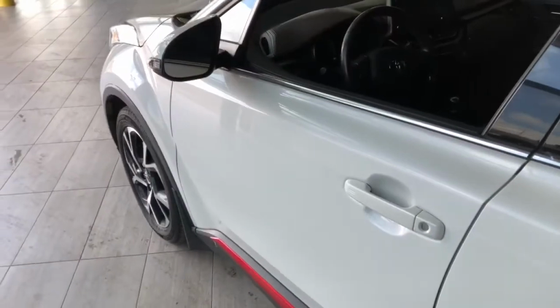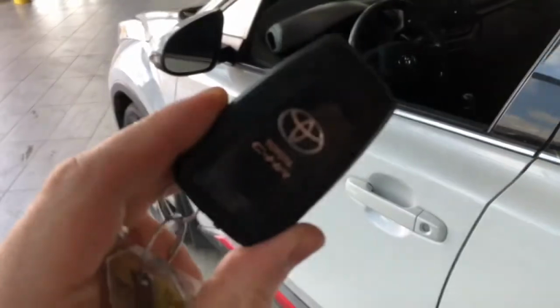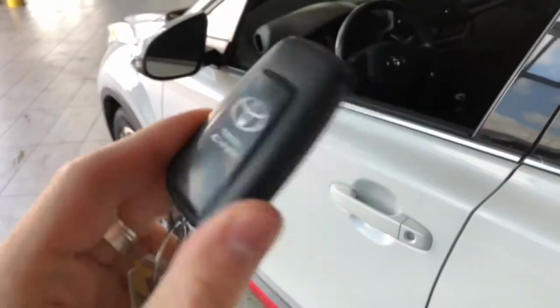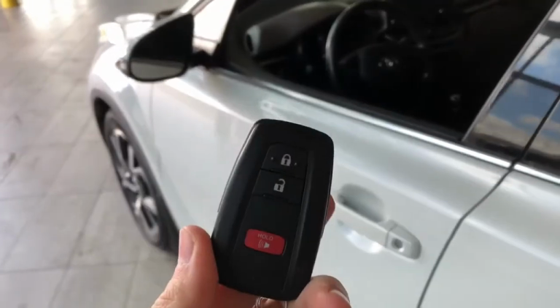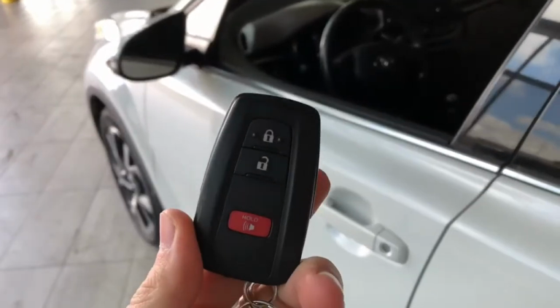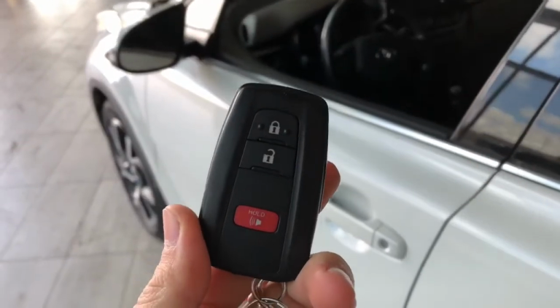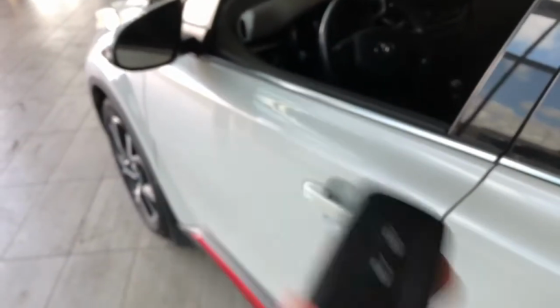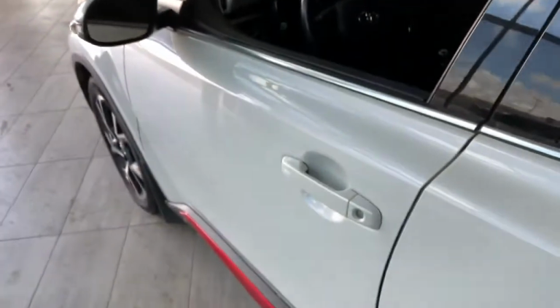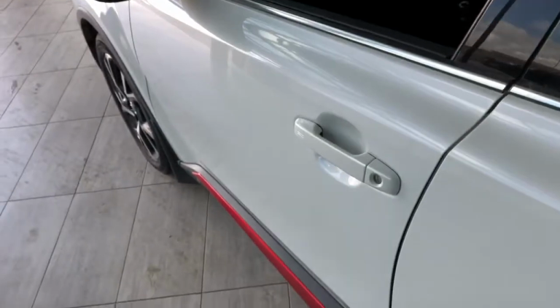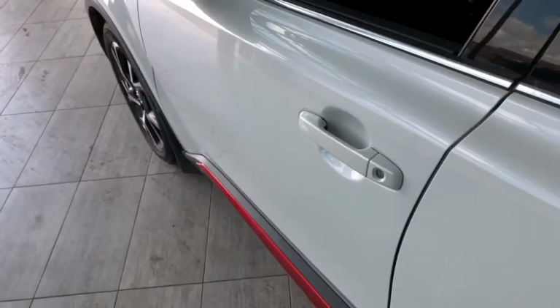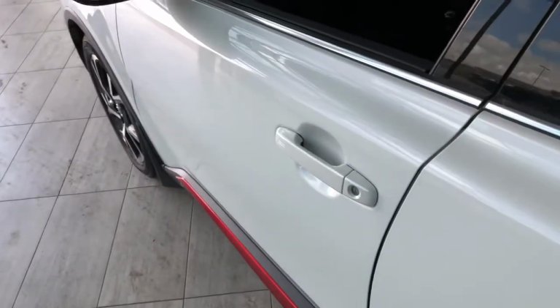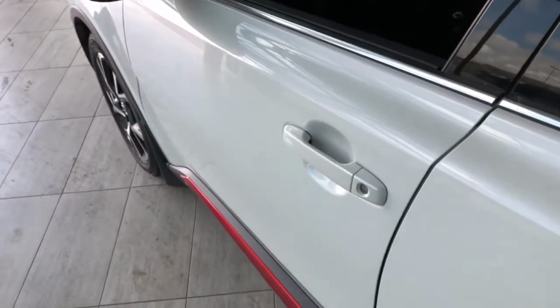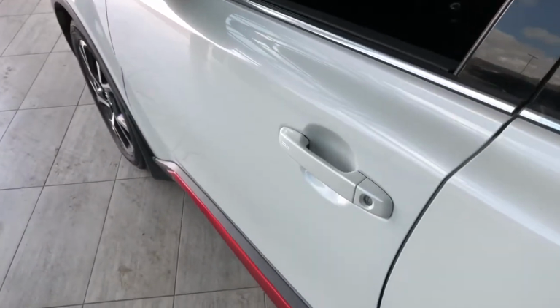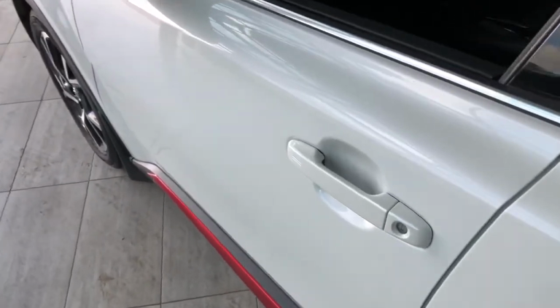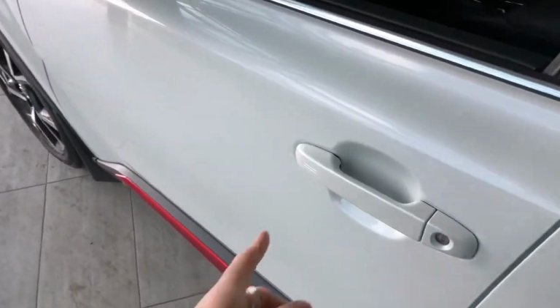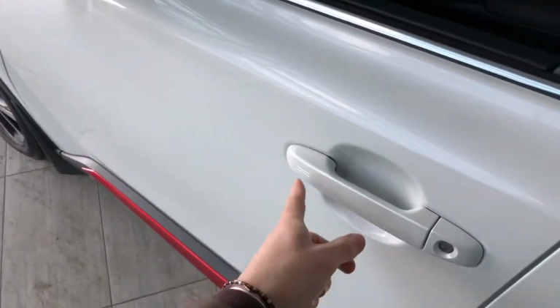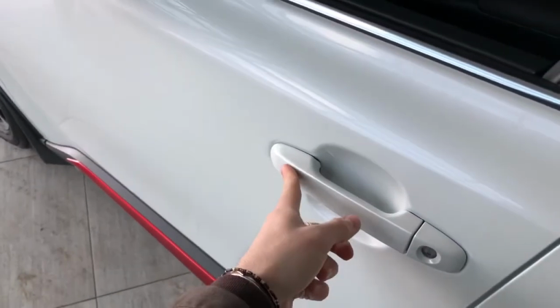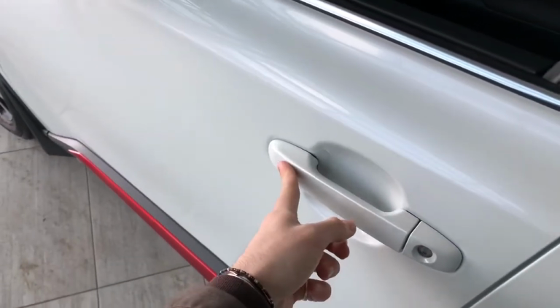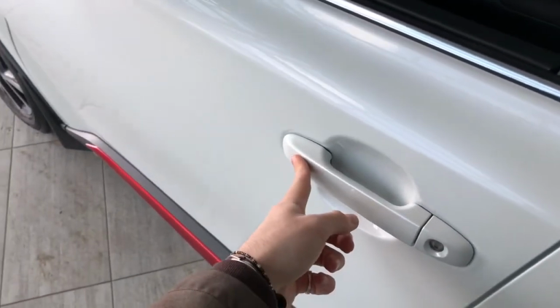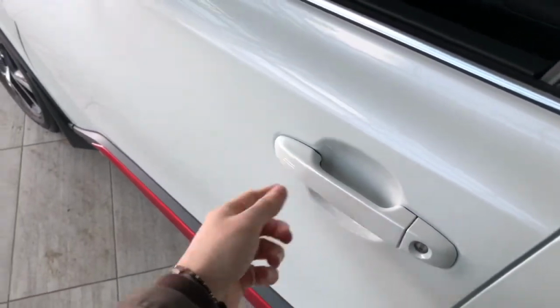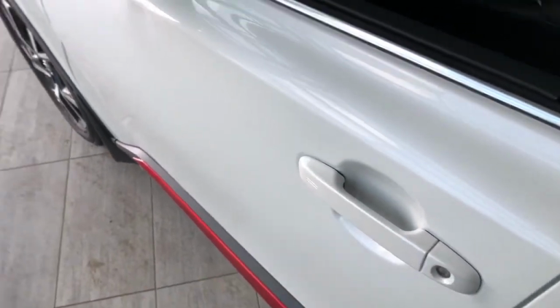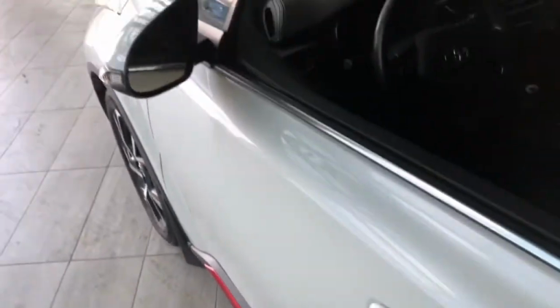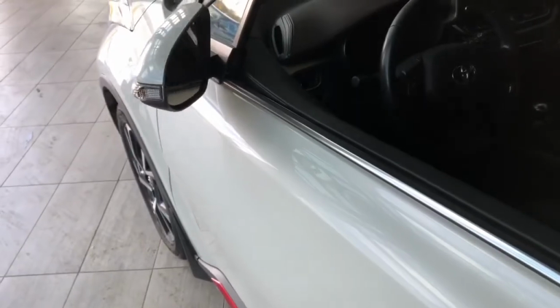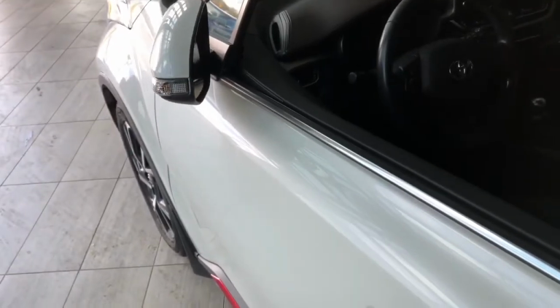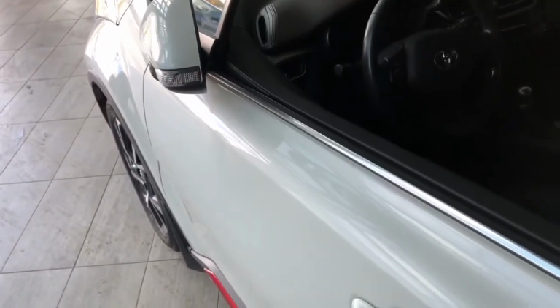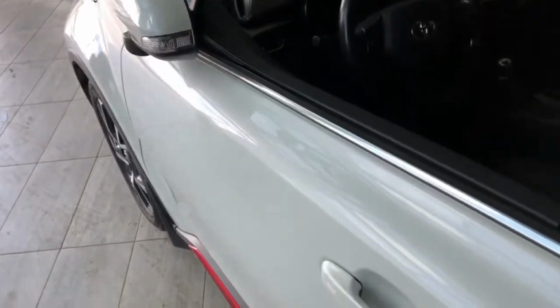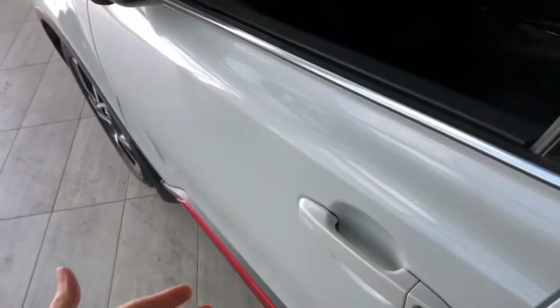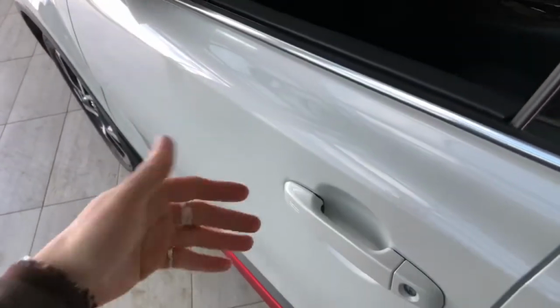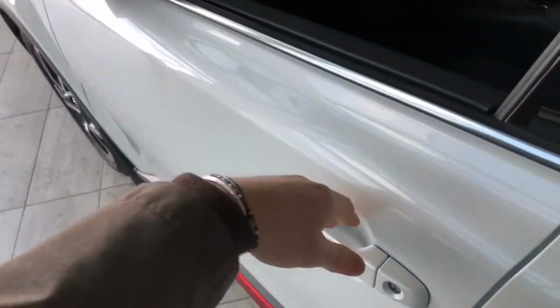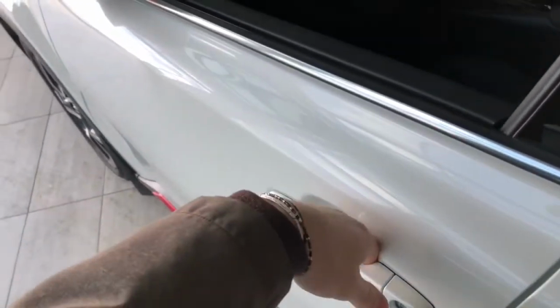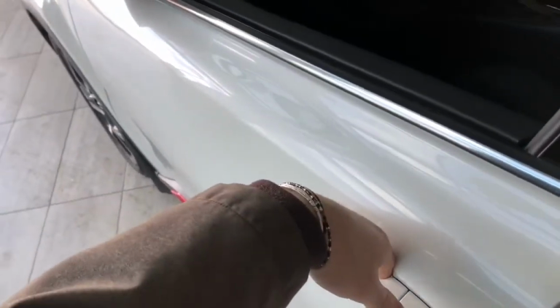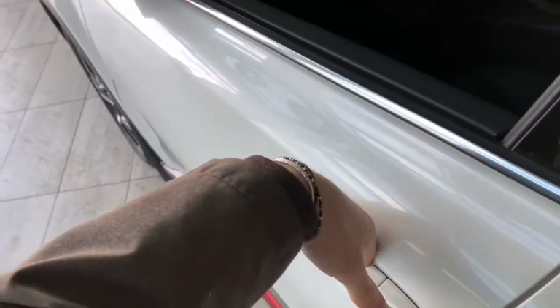Helping us inside is our key fob here — it has our lock and unlock button. The CH-R does have a smart key system, so we can press these lines to lock the vehicle and the mirrors will fold away. To unlock the vehicle, it's as easy as putting your hand inside the door handle.